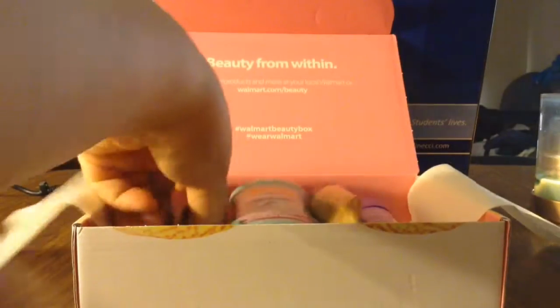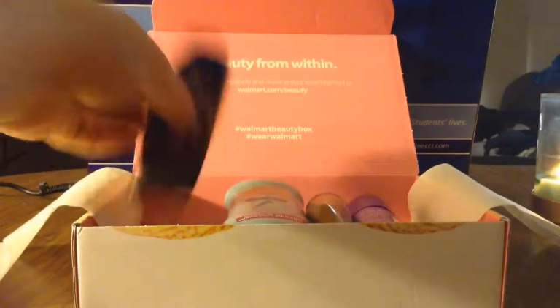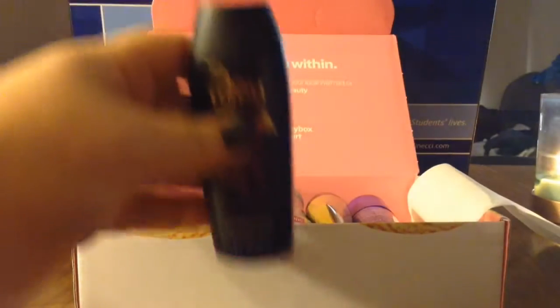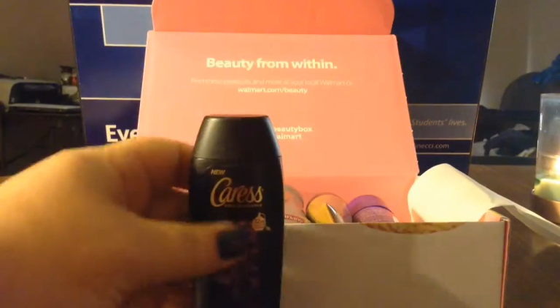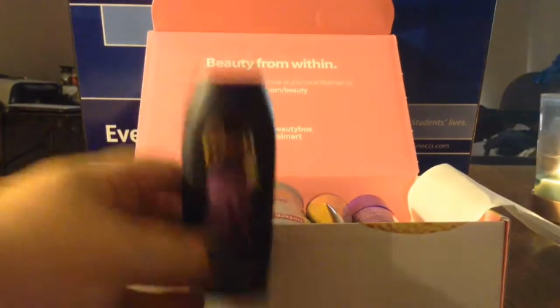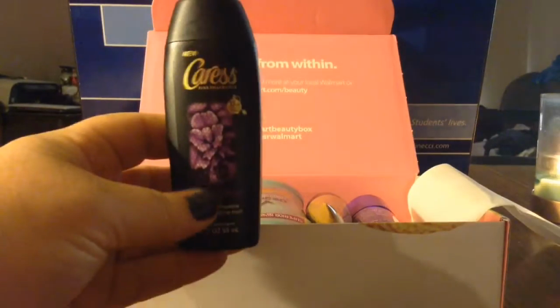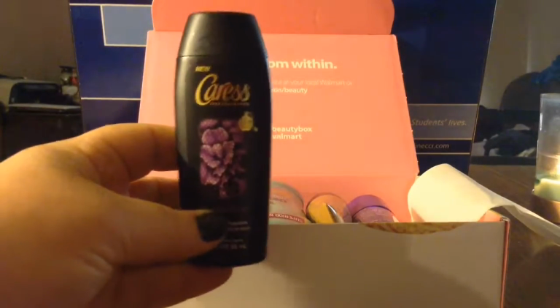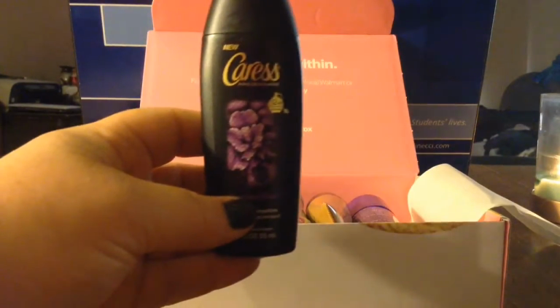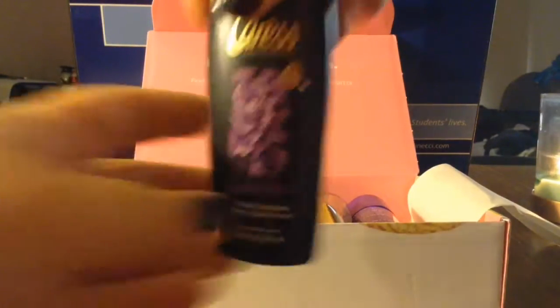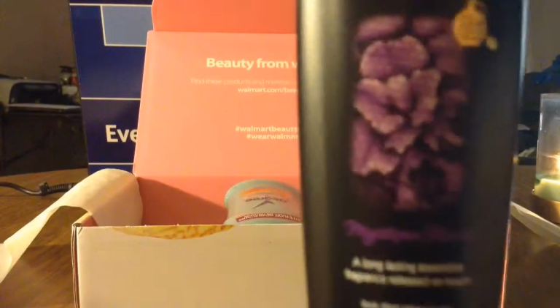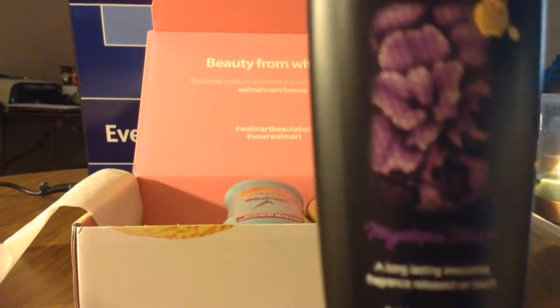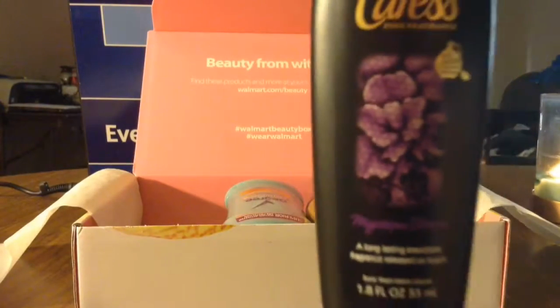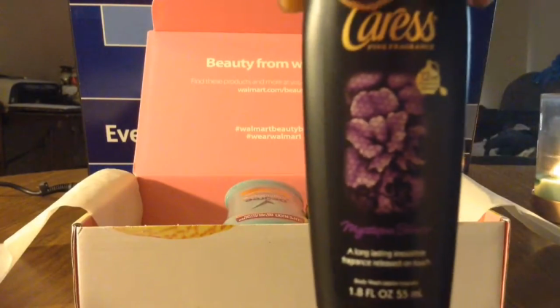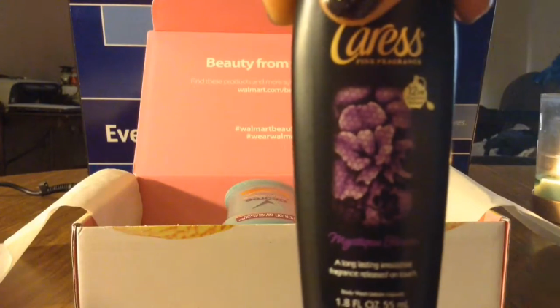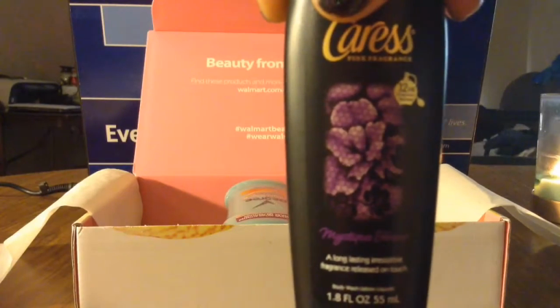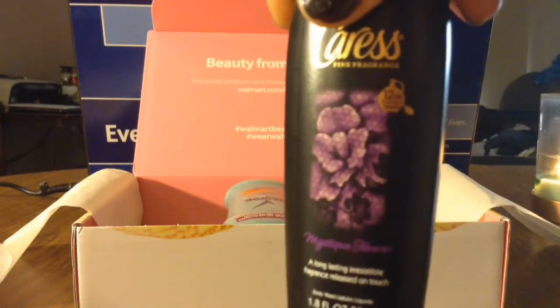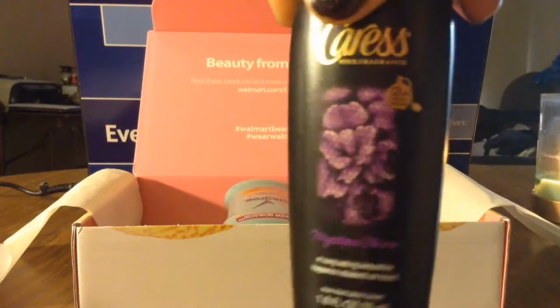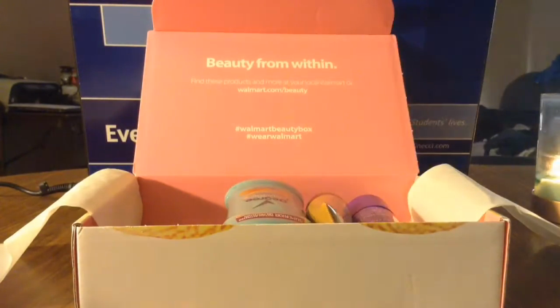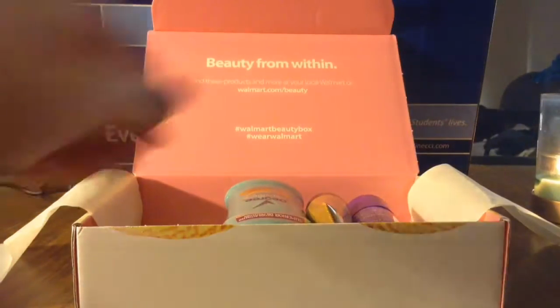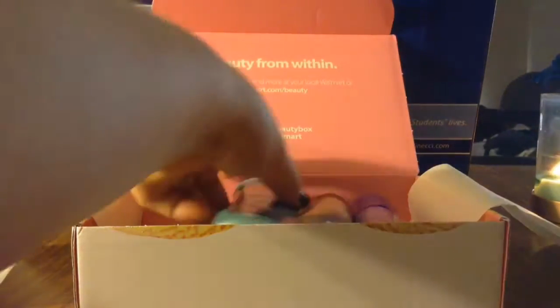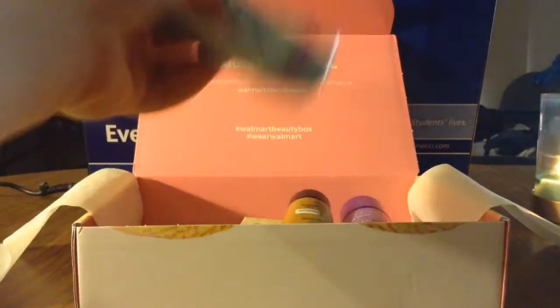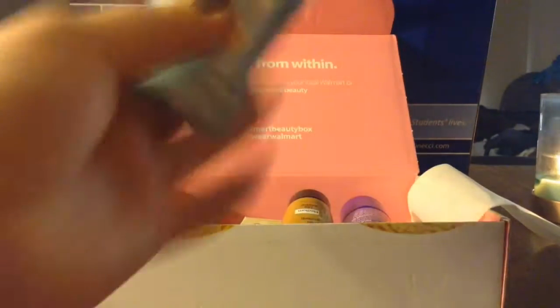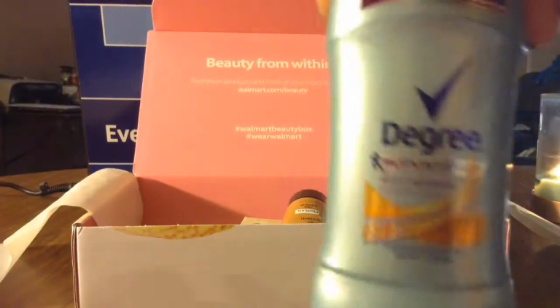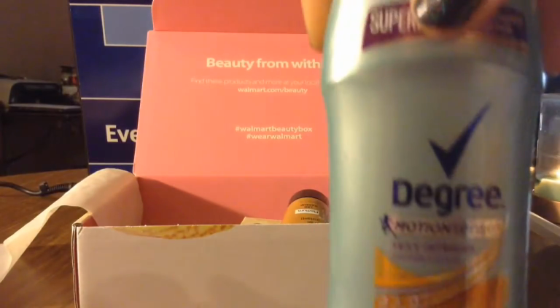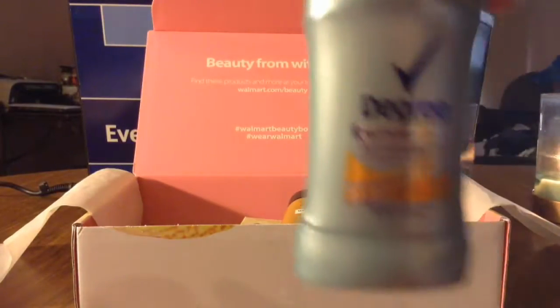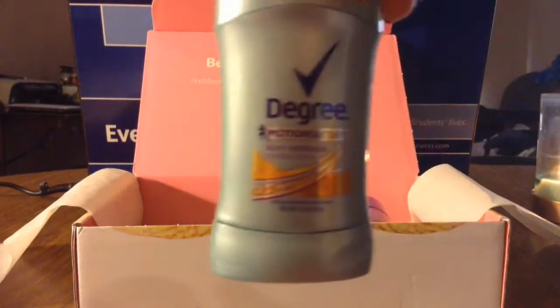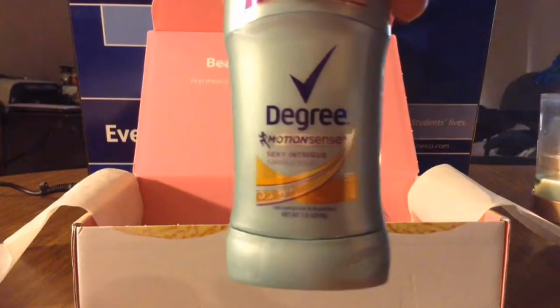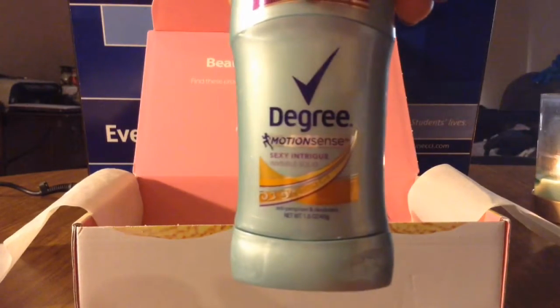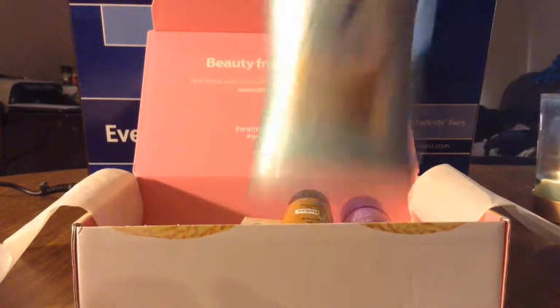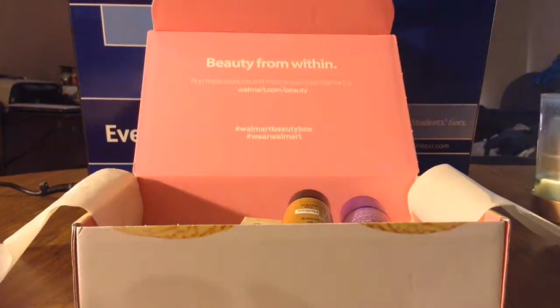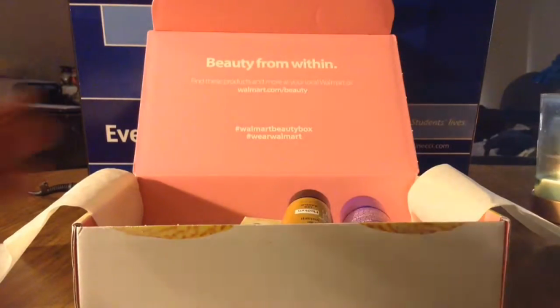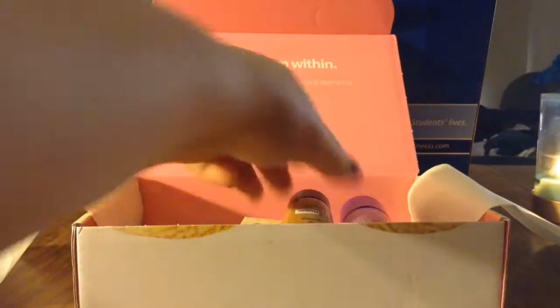What do we got? We got a sample of Caress Body Wash - looks like a really nice one. It's got the 12-hour perfumey smell to it. Then we have a Degree Deodorant.